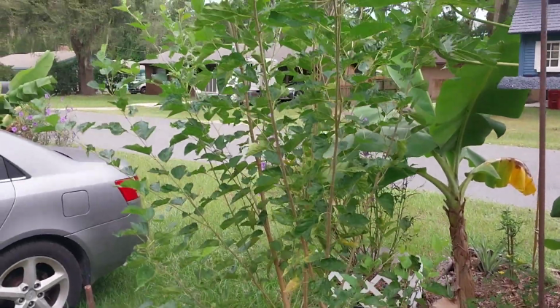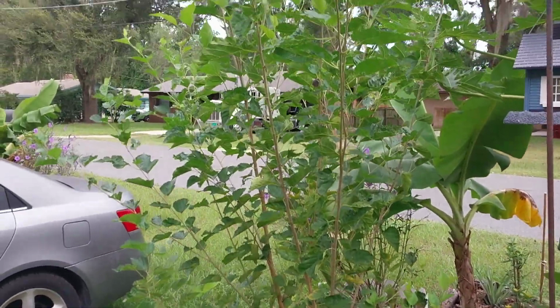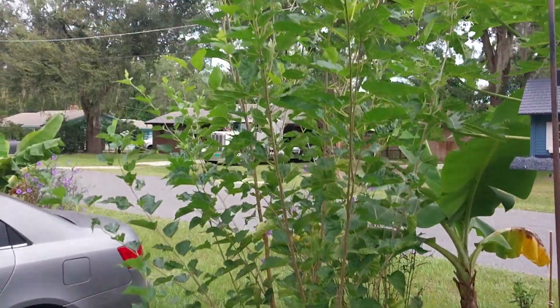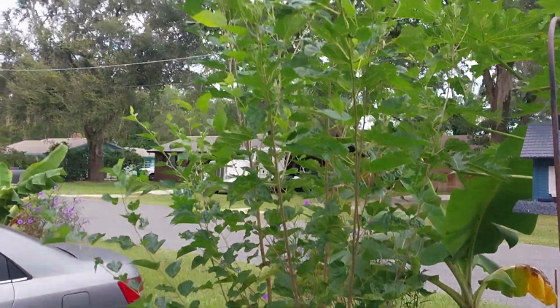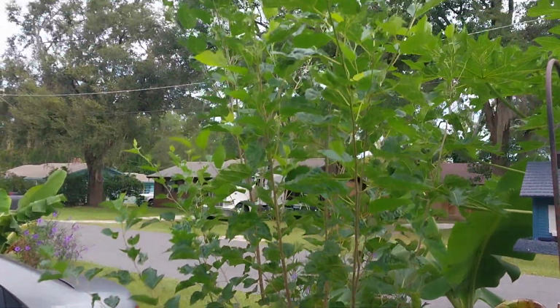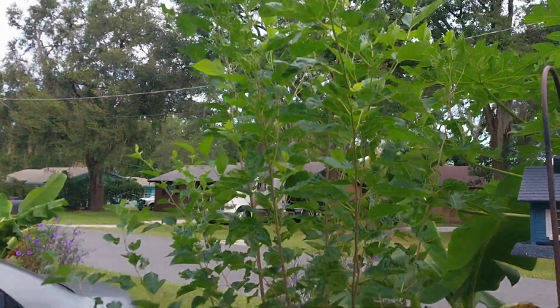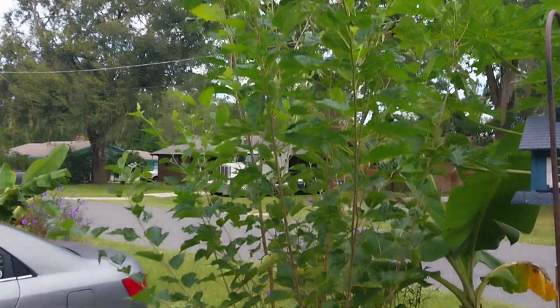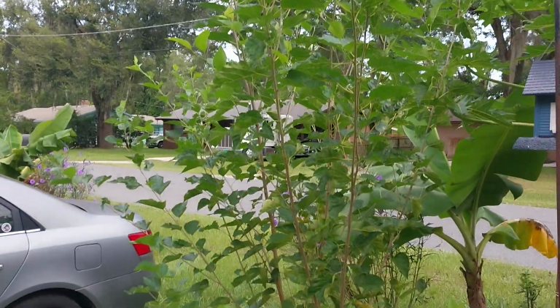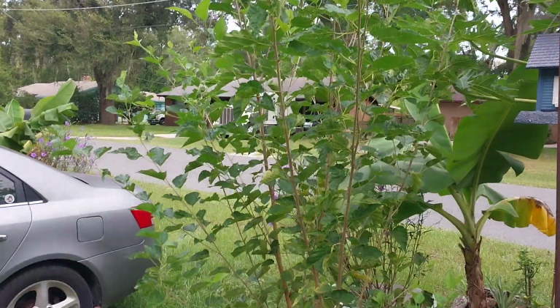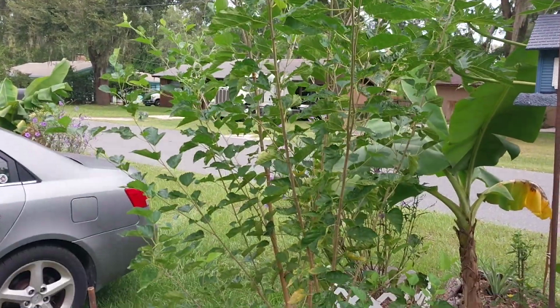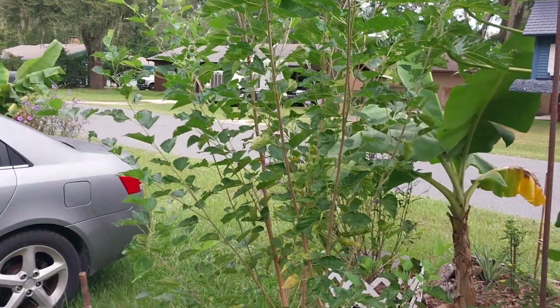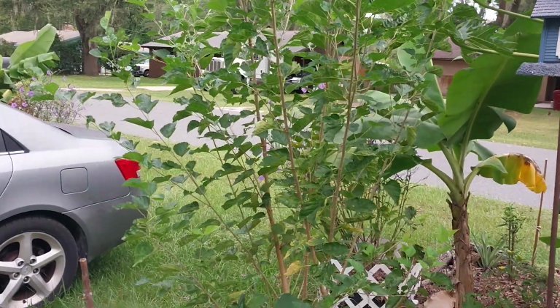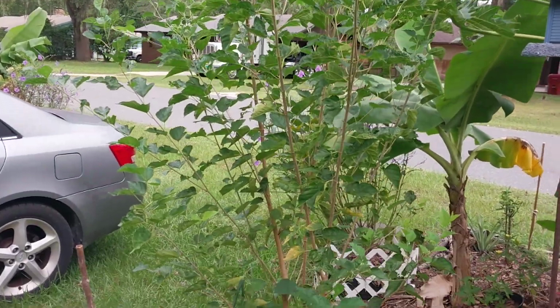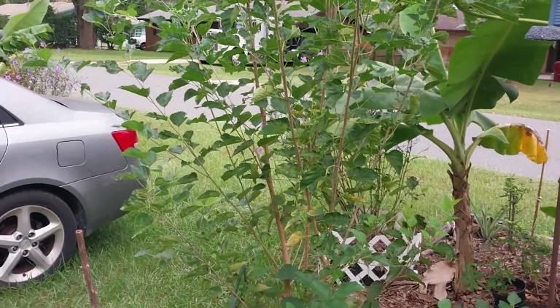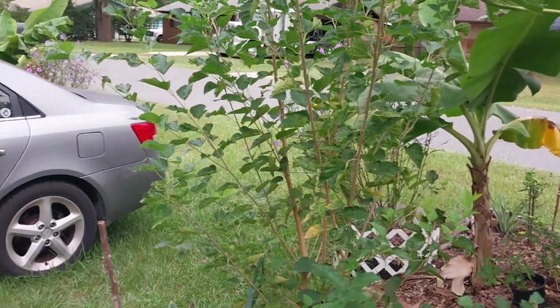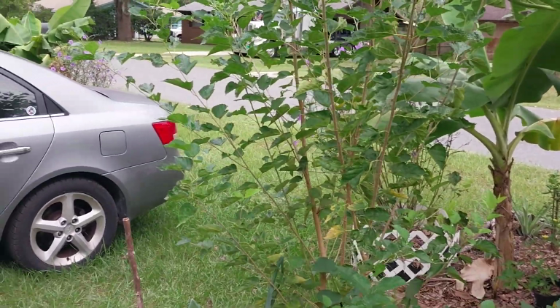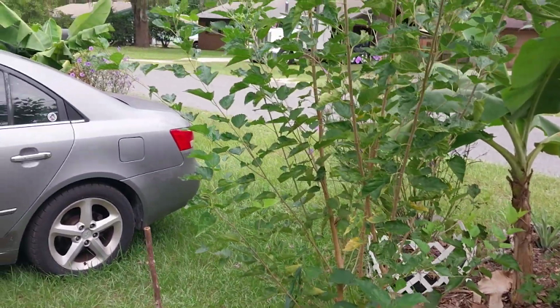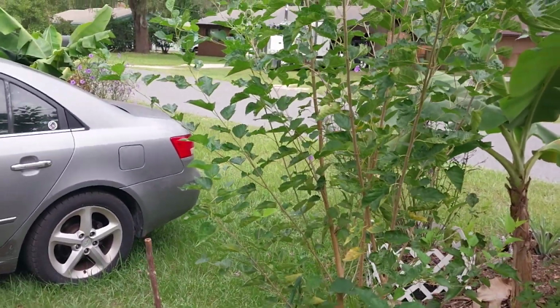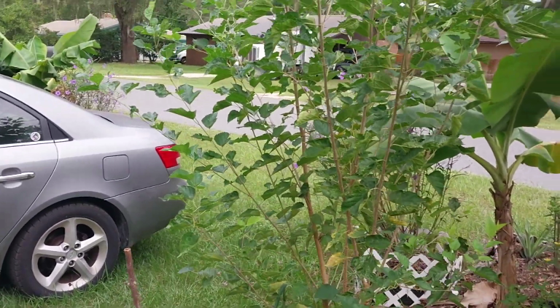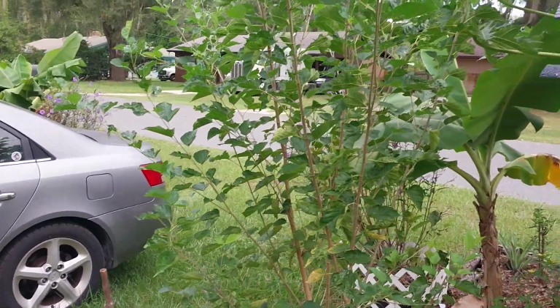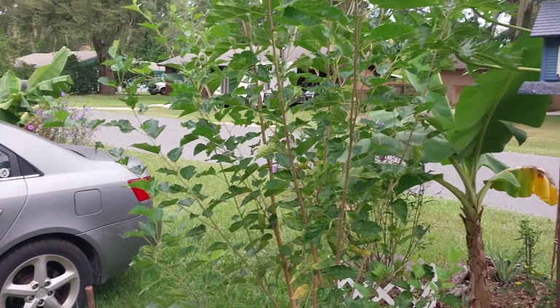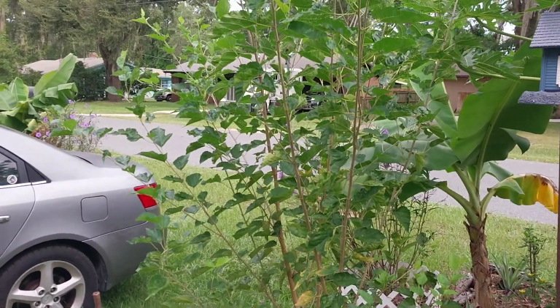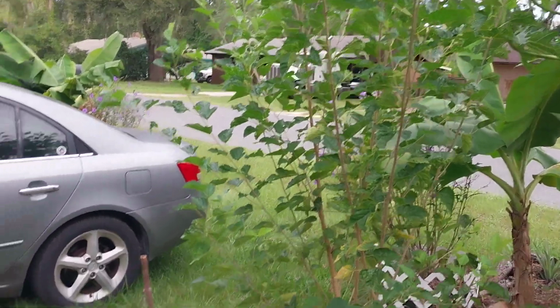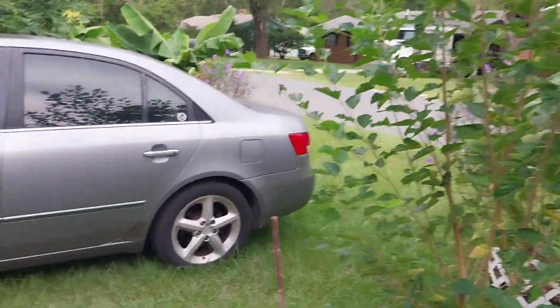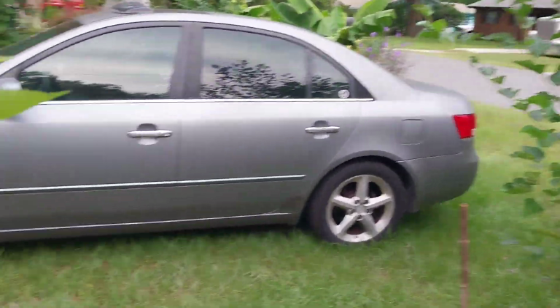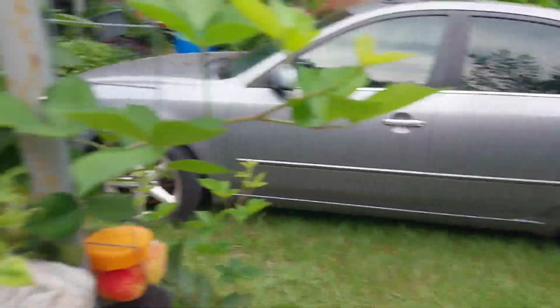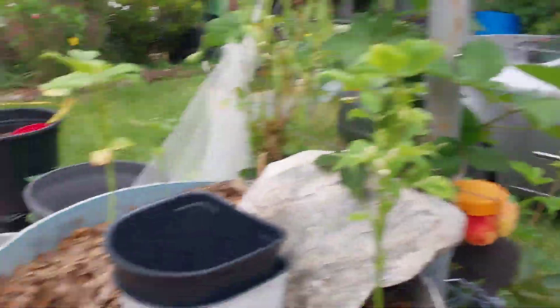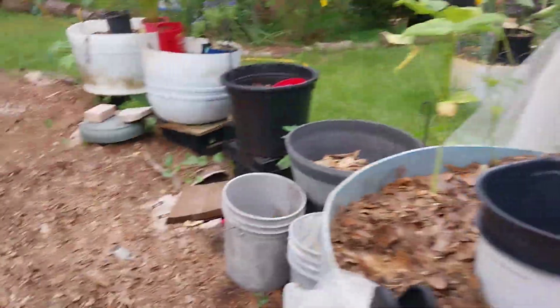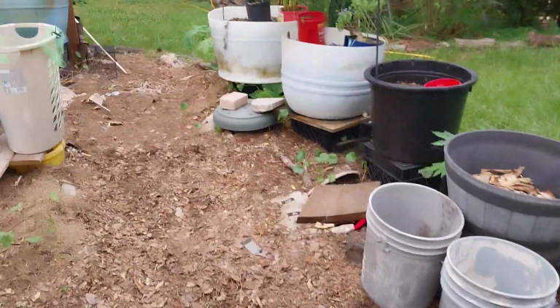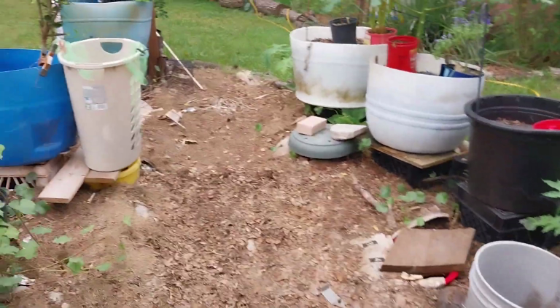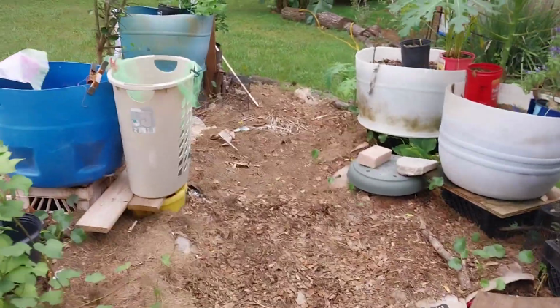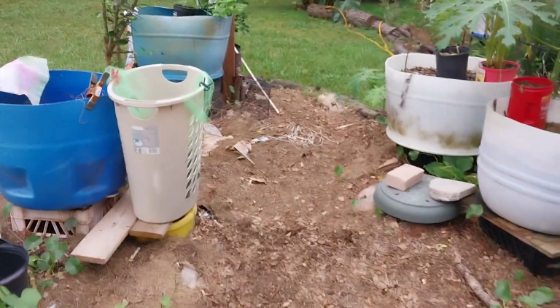The mulberry — I had a couple of really tiny ones, but as you can see it's still new. I've just been letting it get used to the garden. I'm going to give it a good trimming this winter. Let's go check the bananas.